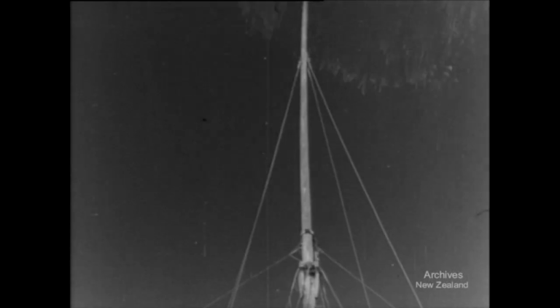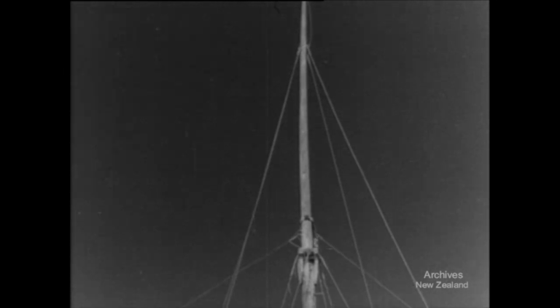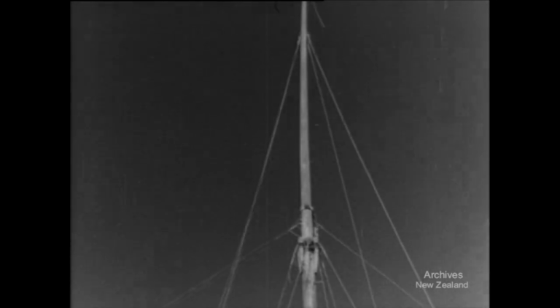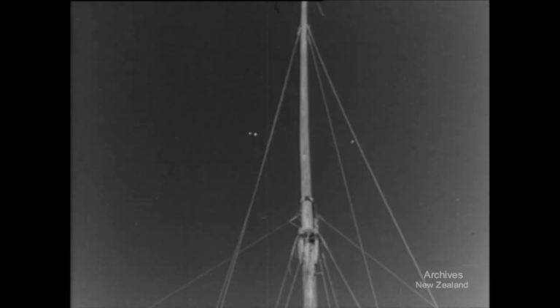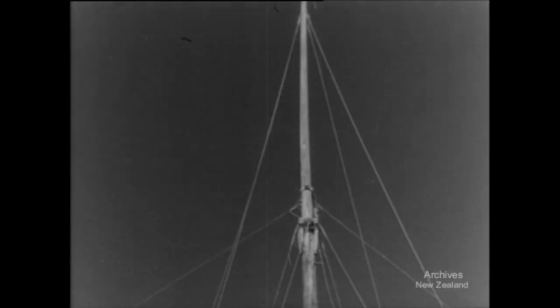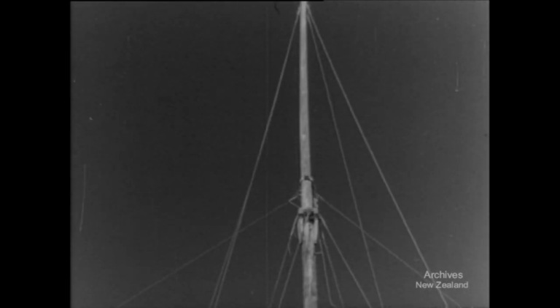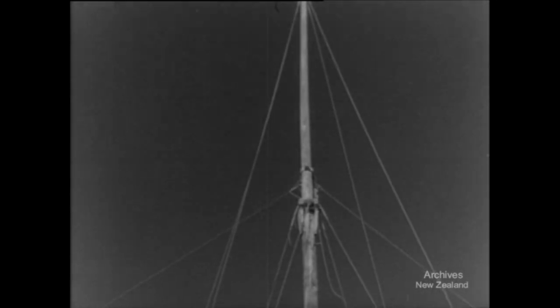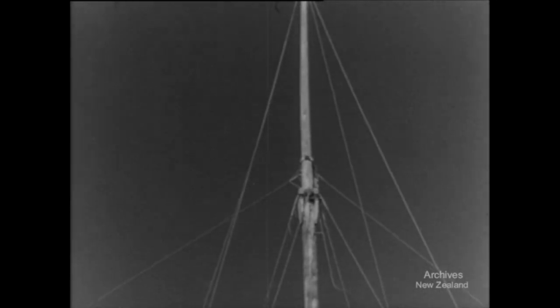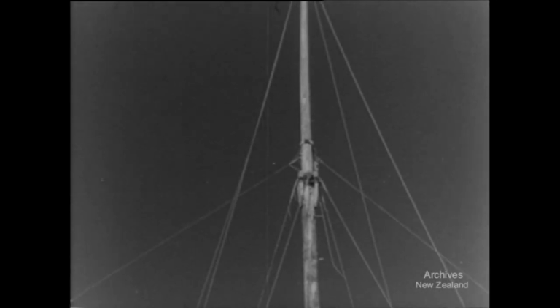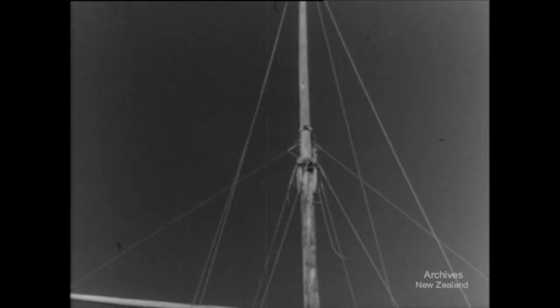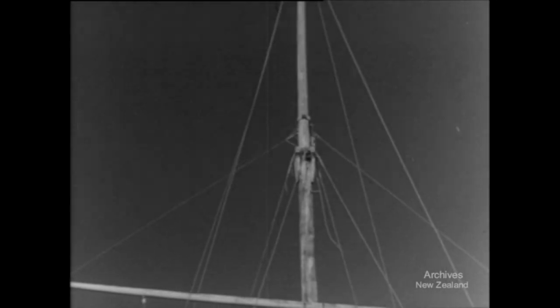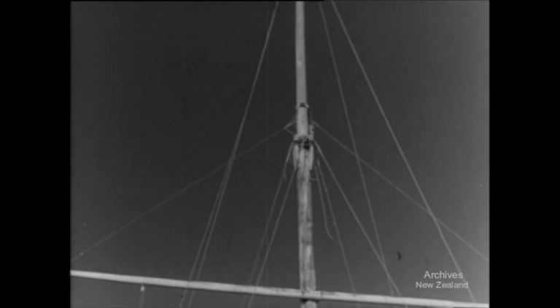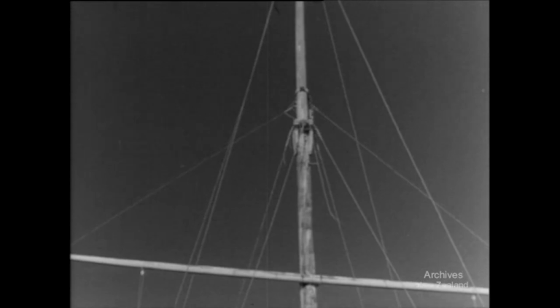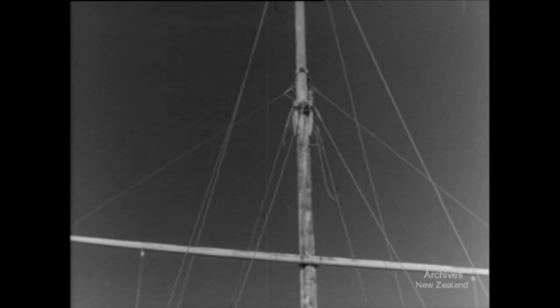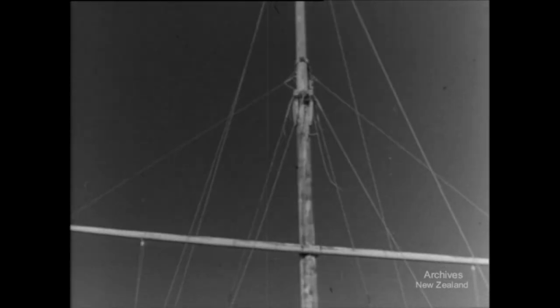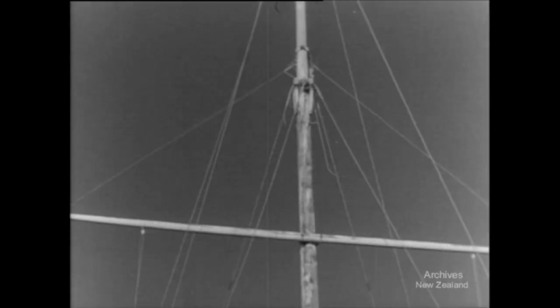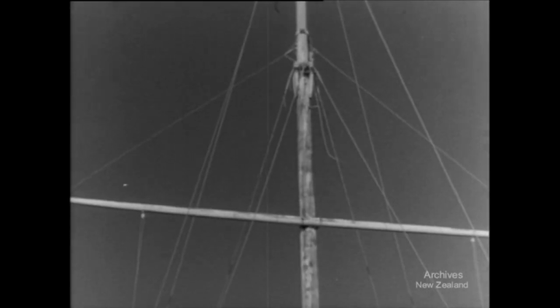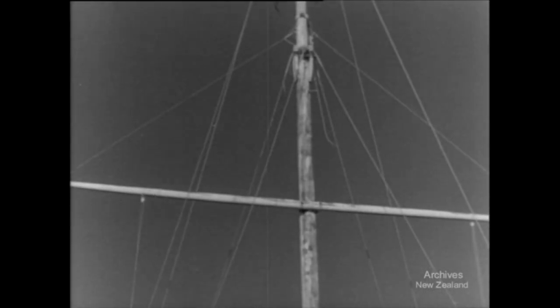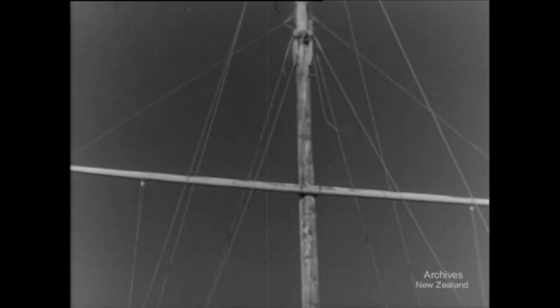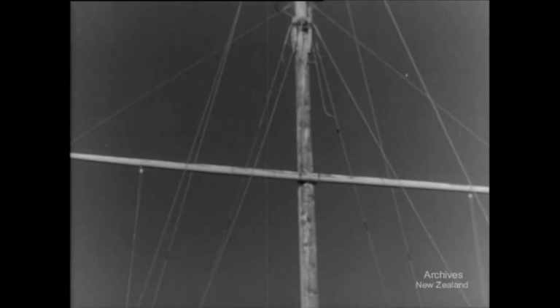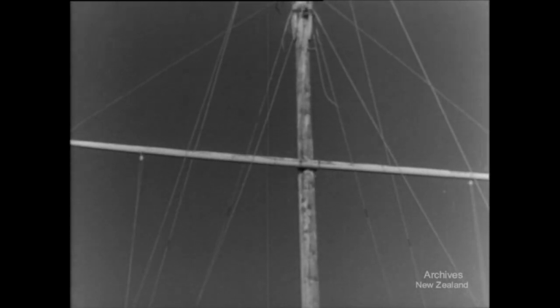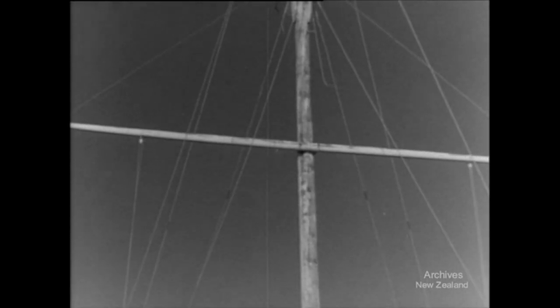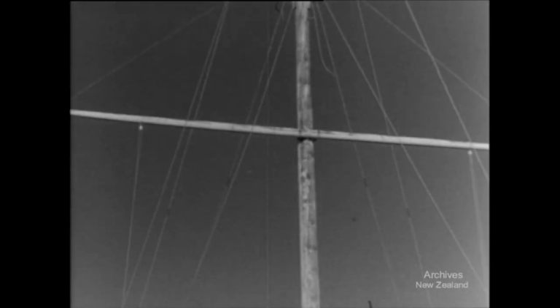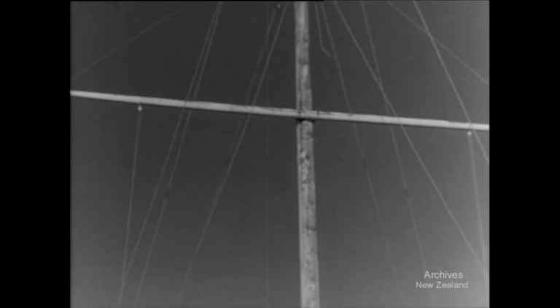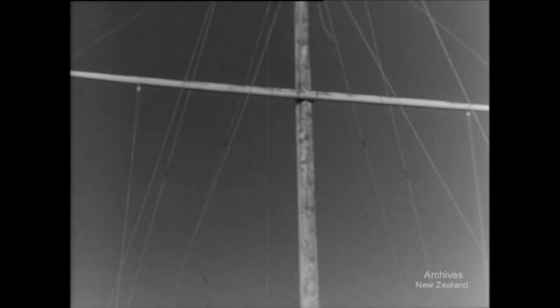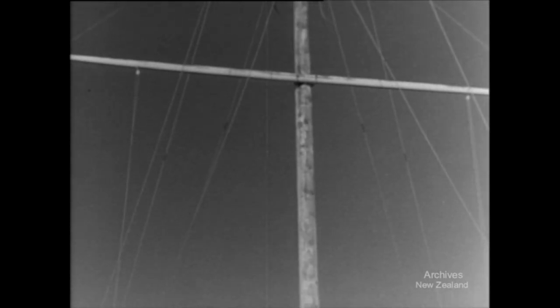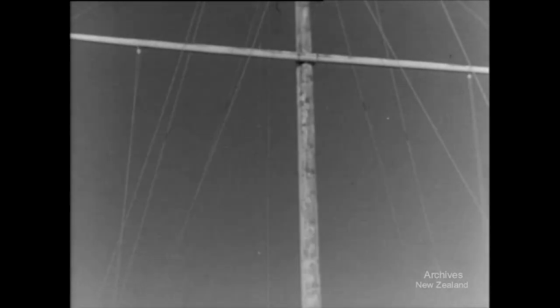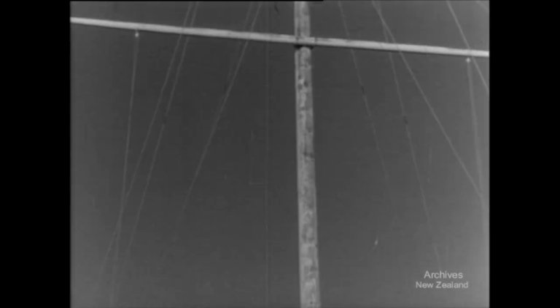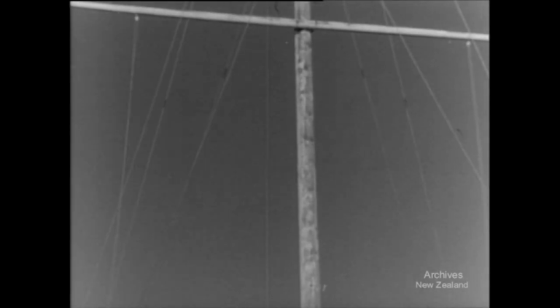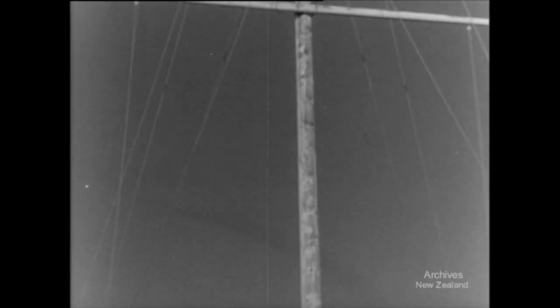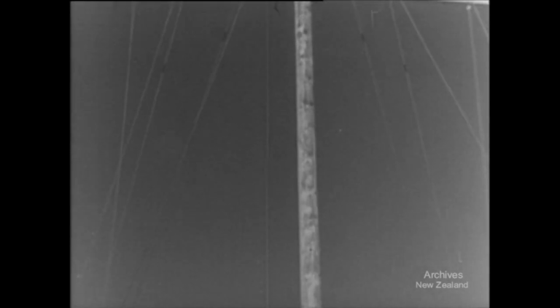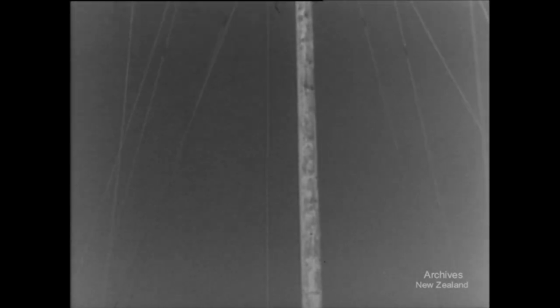This is the old flagstaff at Waitangi. It marks one of the most historic places in New Zealand, for it stands on the spot where the Treaty of Waitangi was signed in 1840. This old flagstaff on the lawn of New Zealand's first government house is no longer sound and has to be replaced.